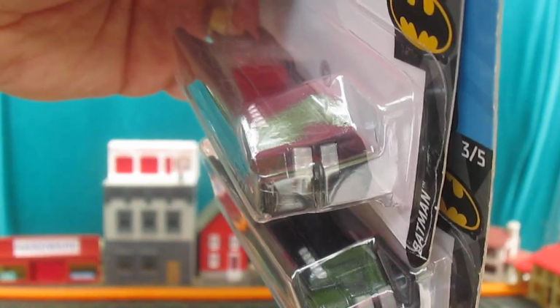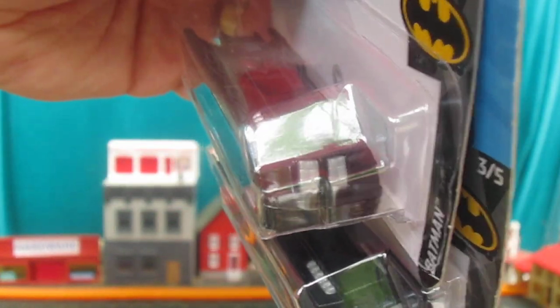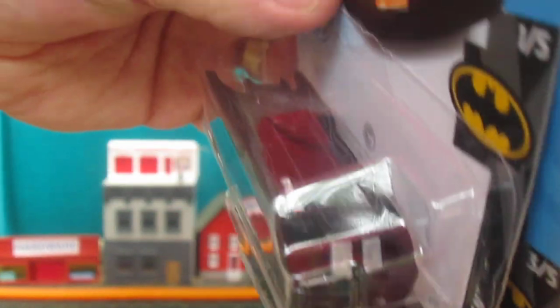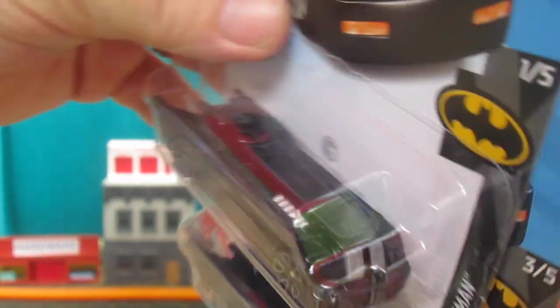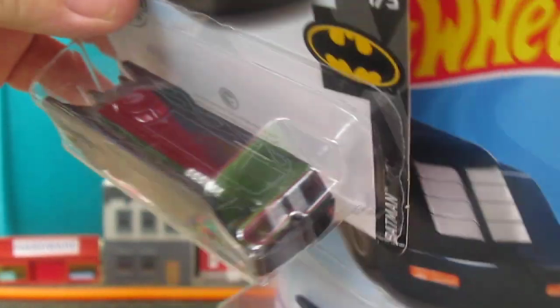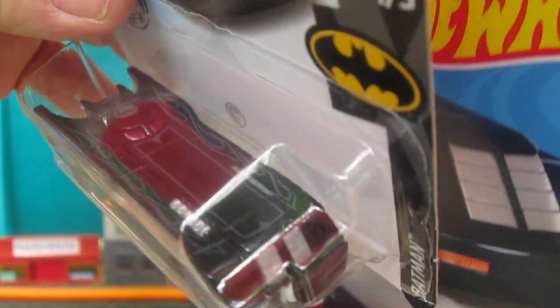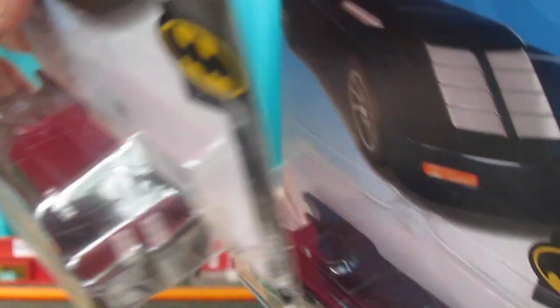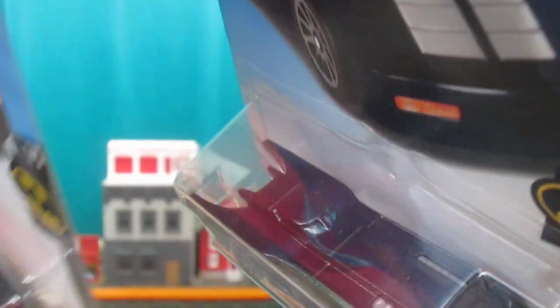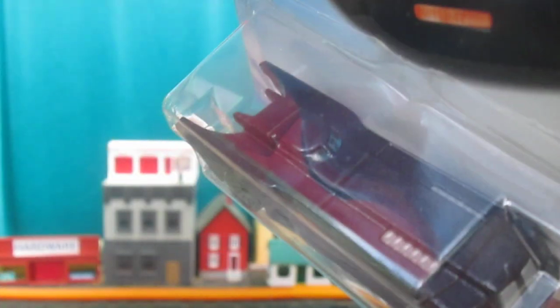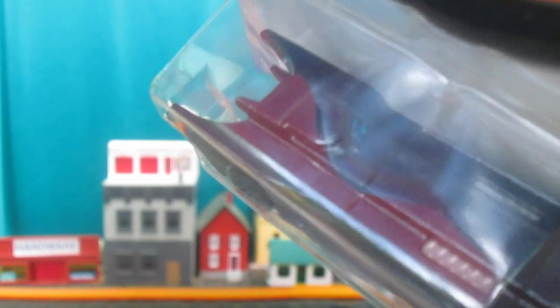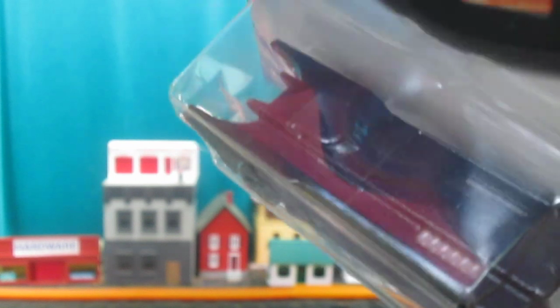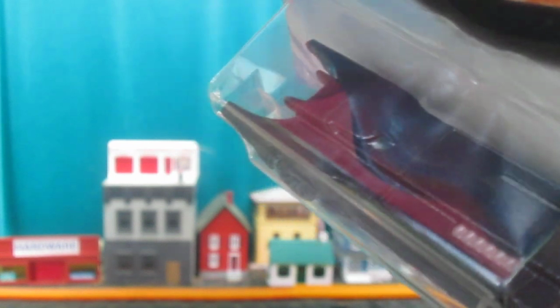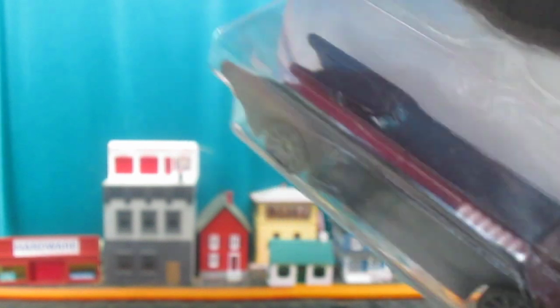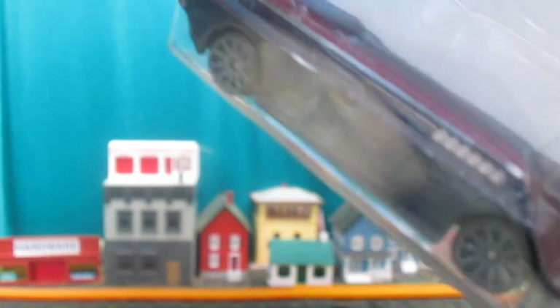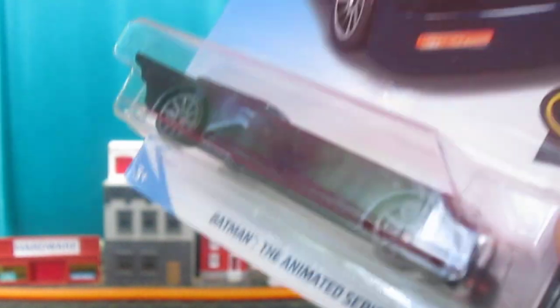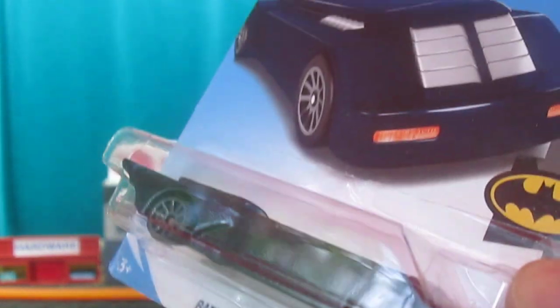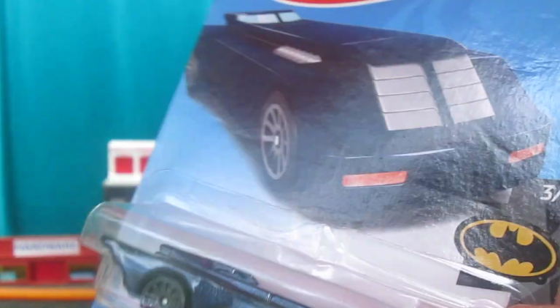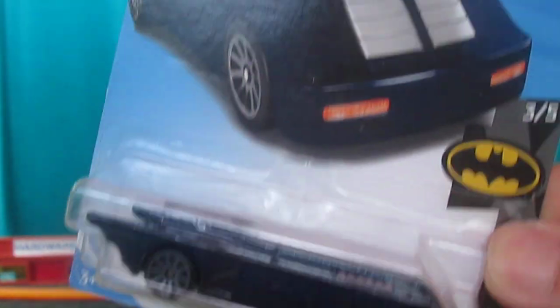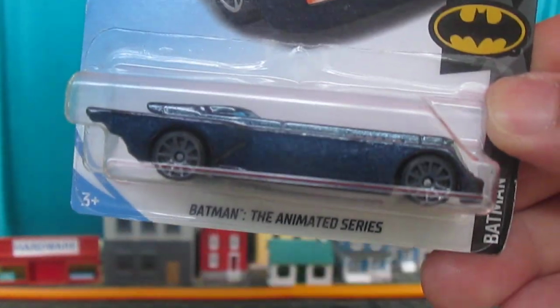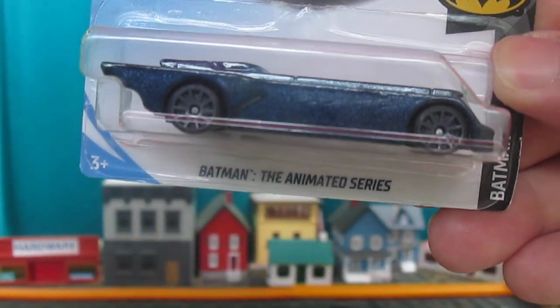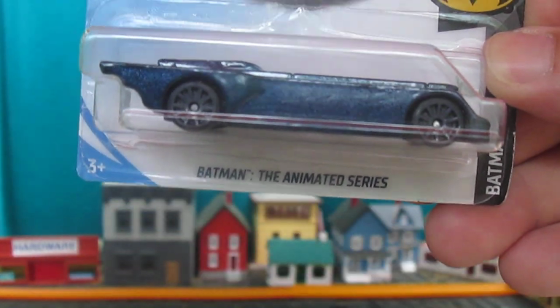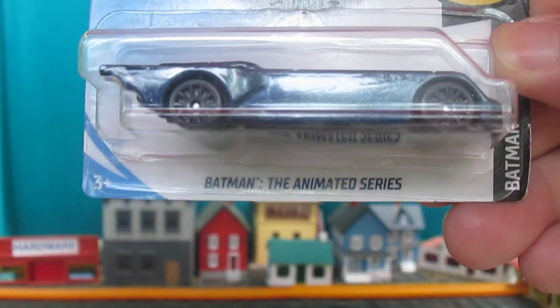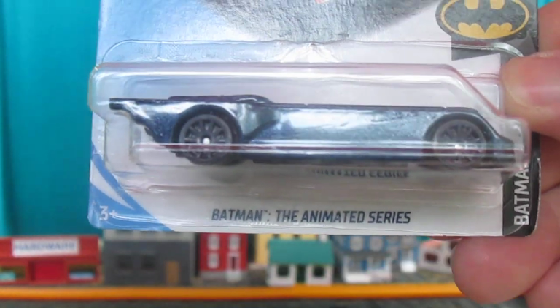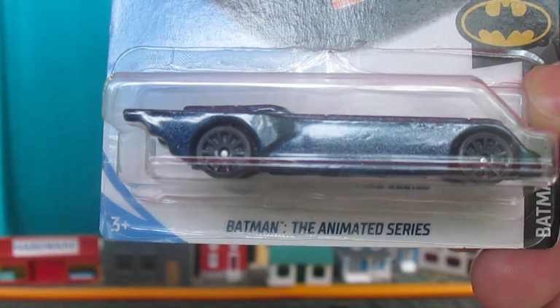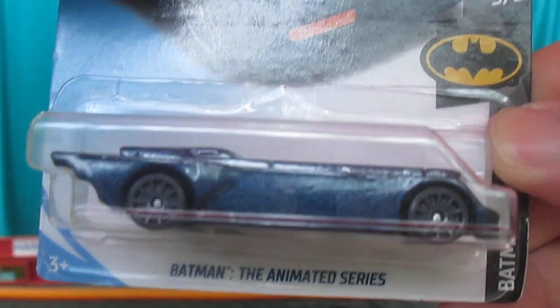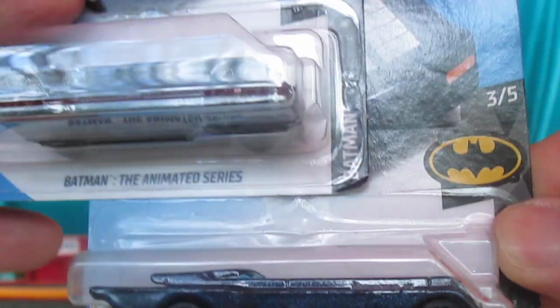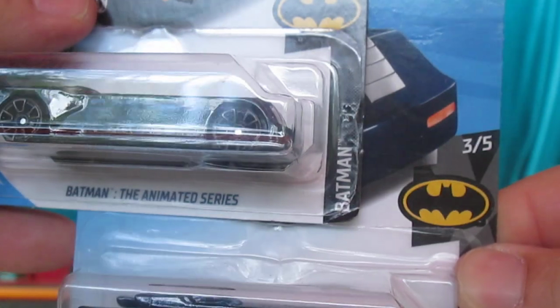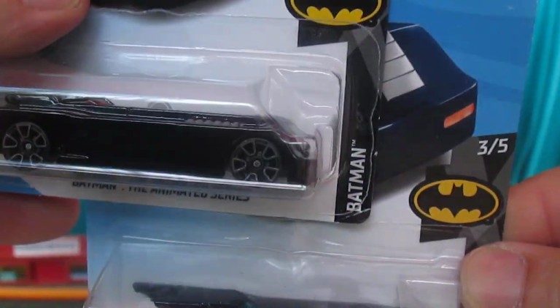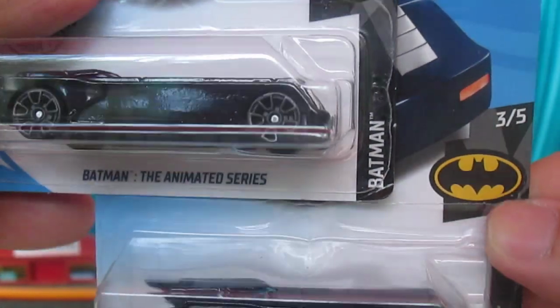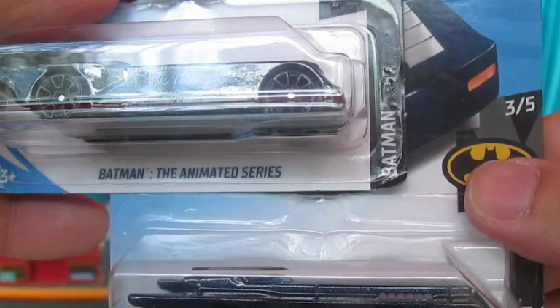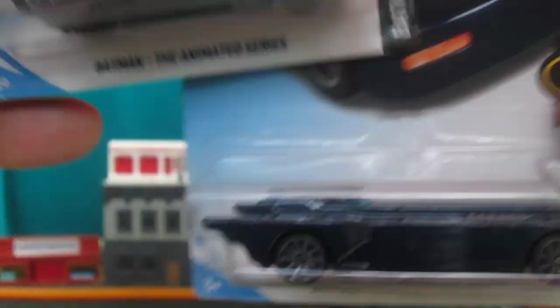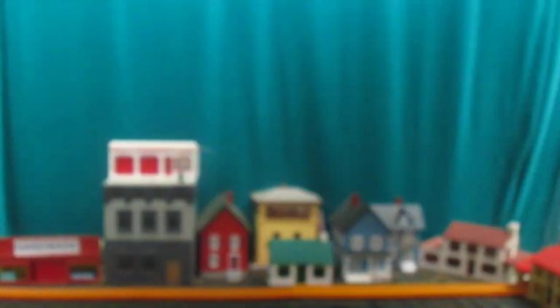The treasure hunt one has a red window, and a blue window on the other one. This is the Batman the Anime Series — let's get these open and do some more looking.